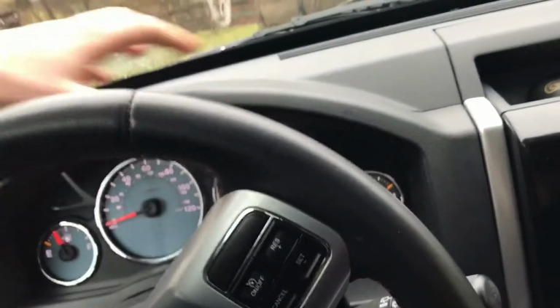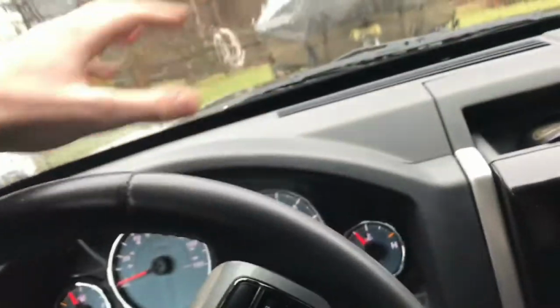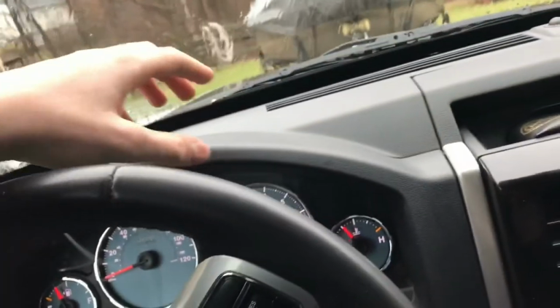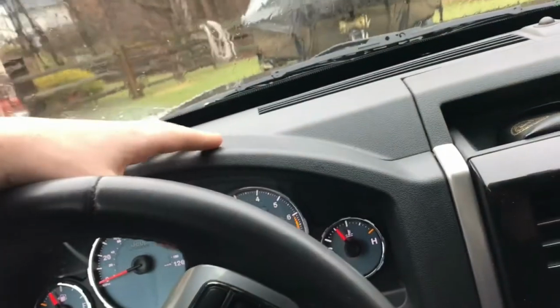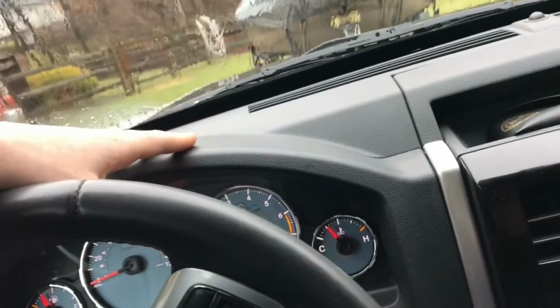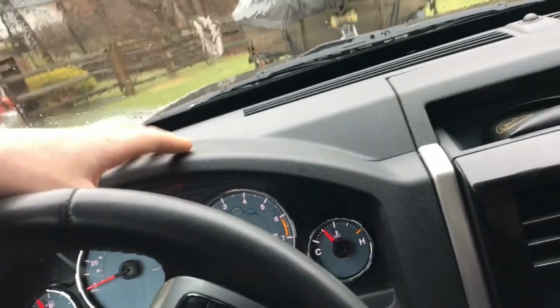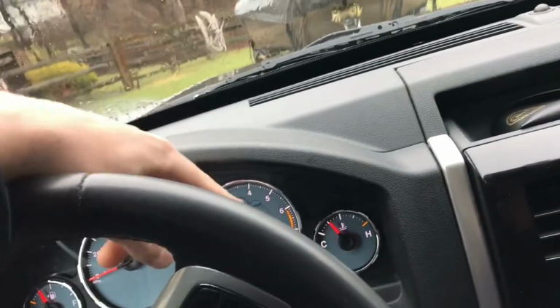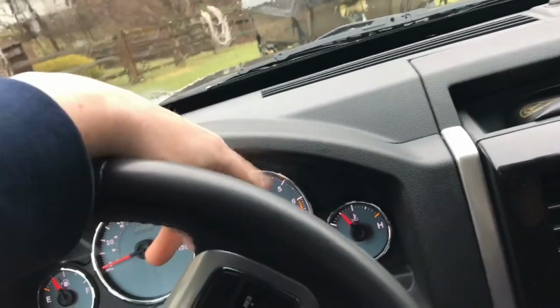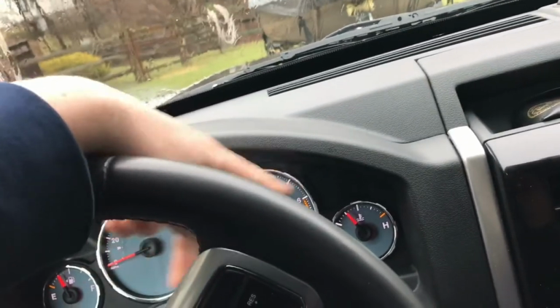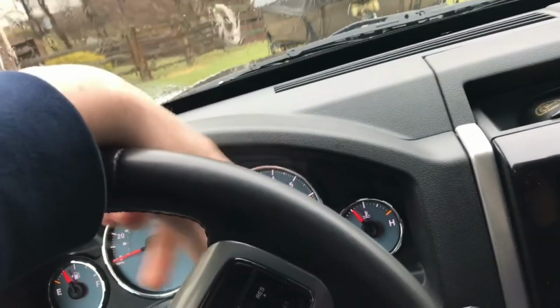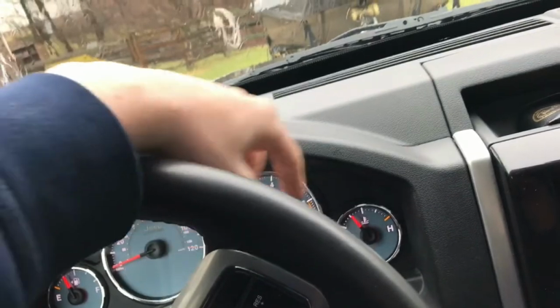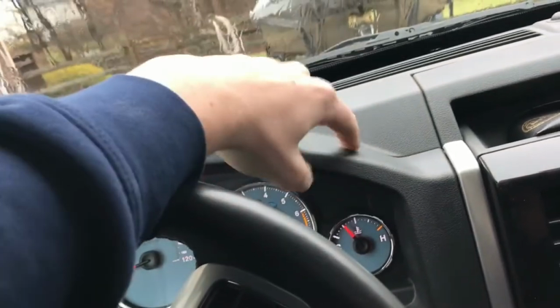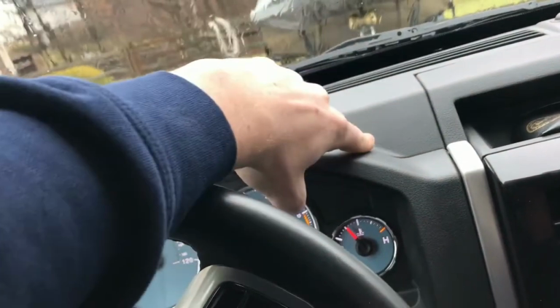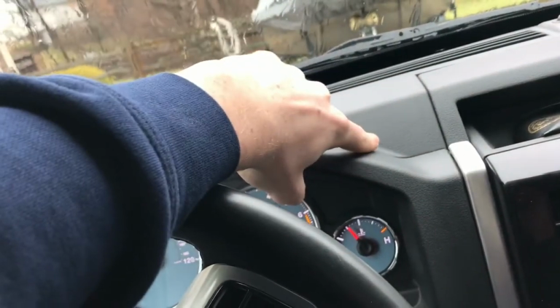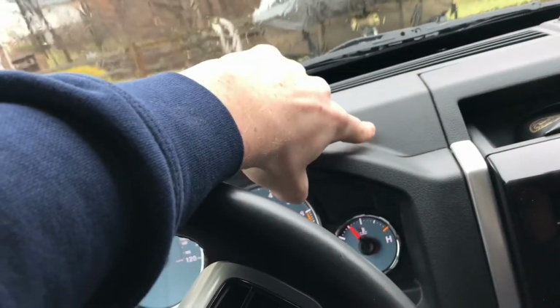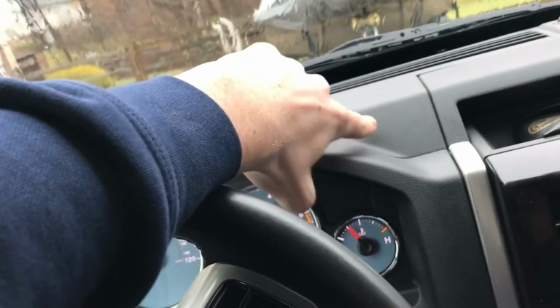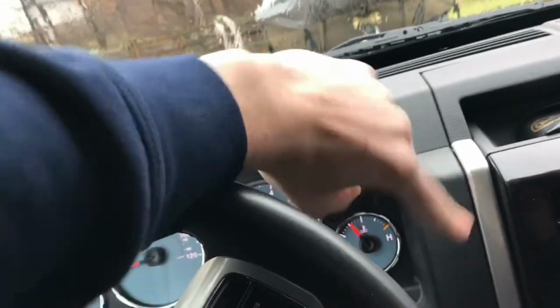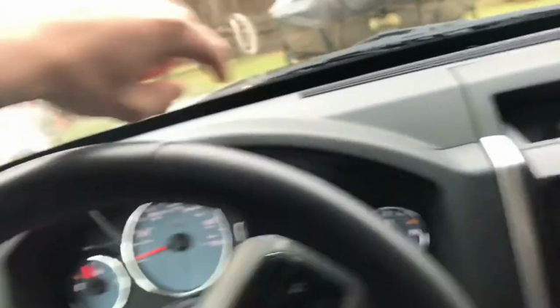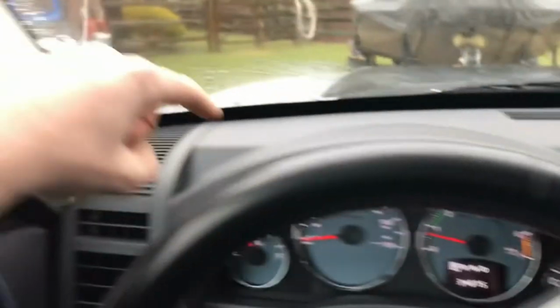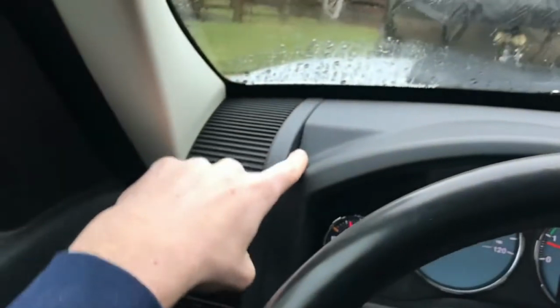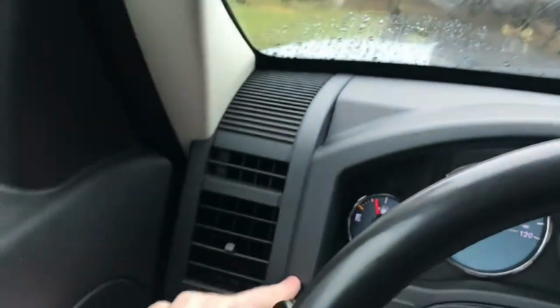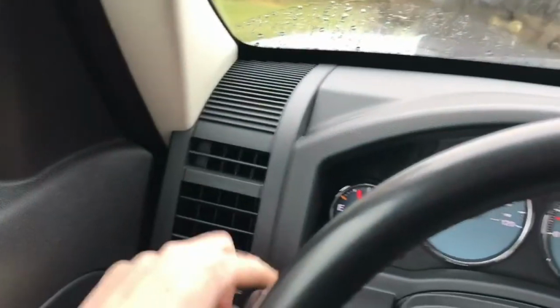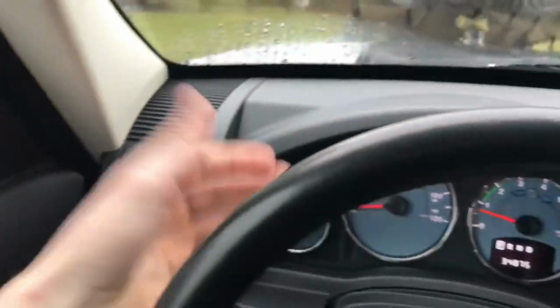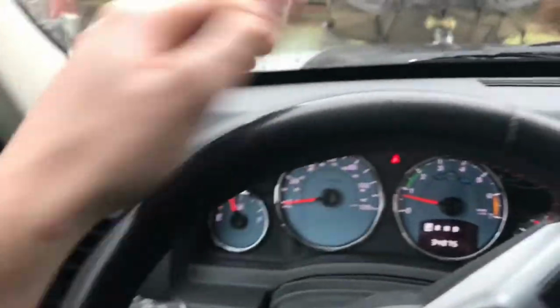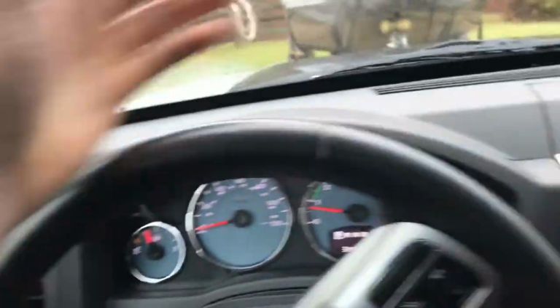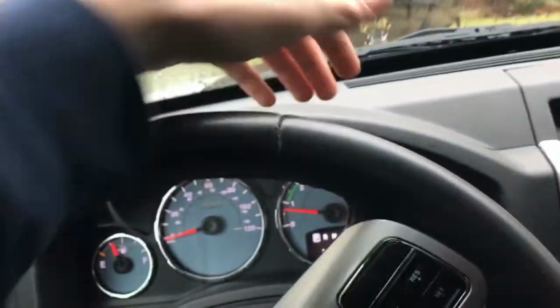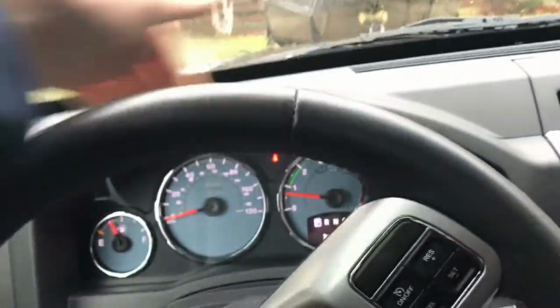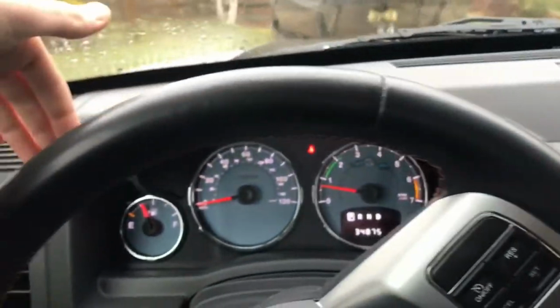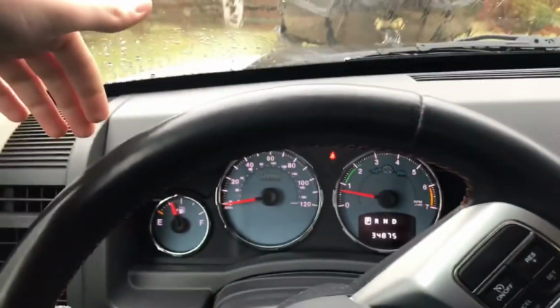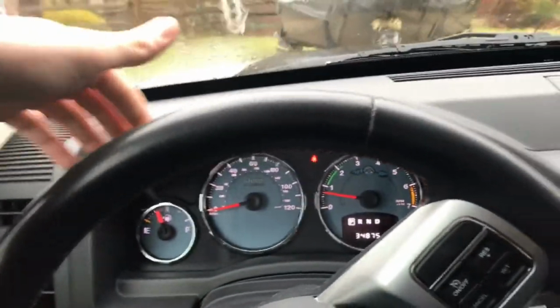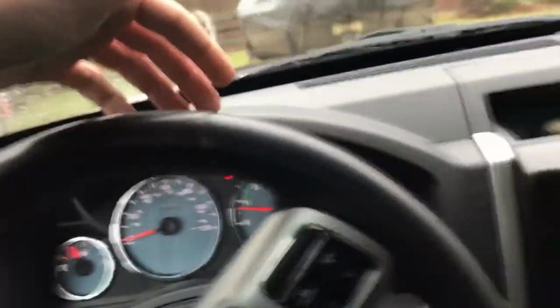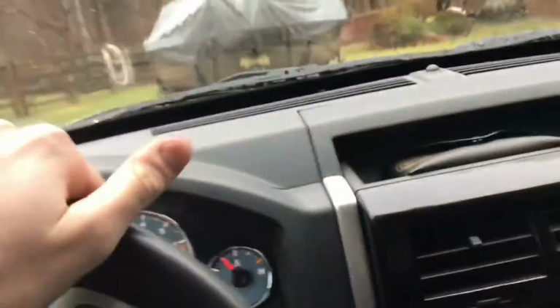Once those pieces are out, I showed you previously where the instrument cluster is located. It has a bolt in every single corner. You can take those out and it just allows for better access to running wires and such.